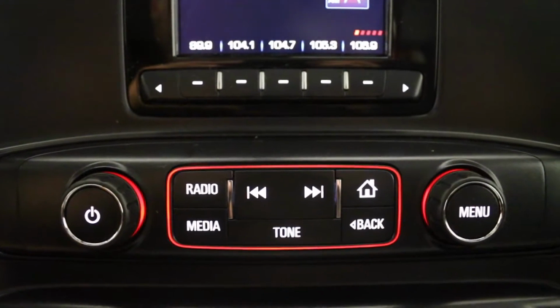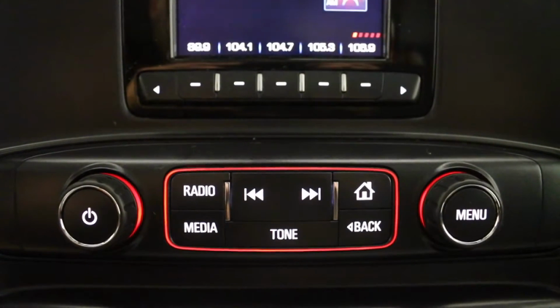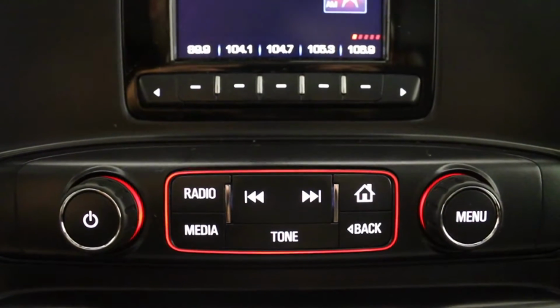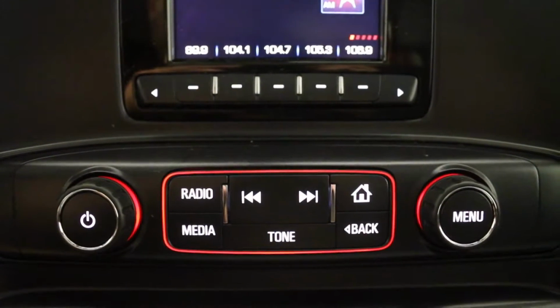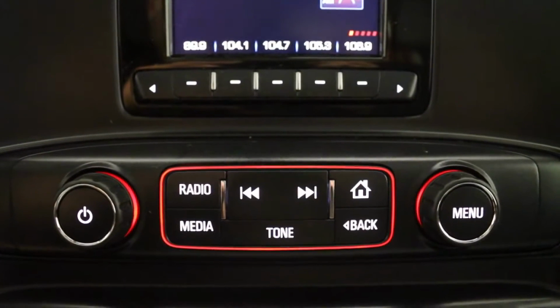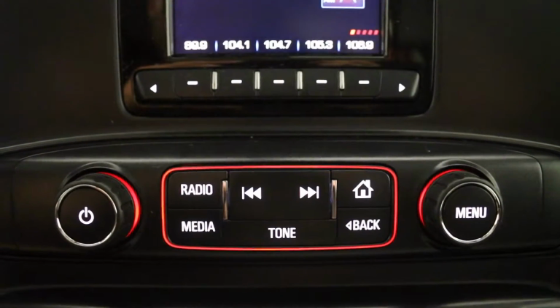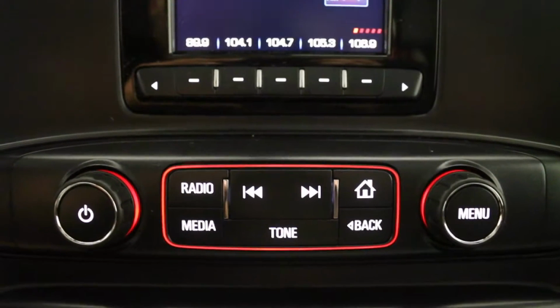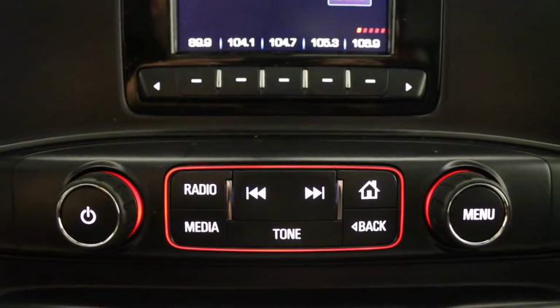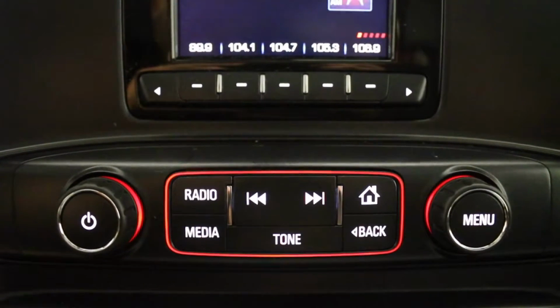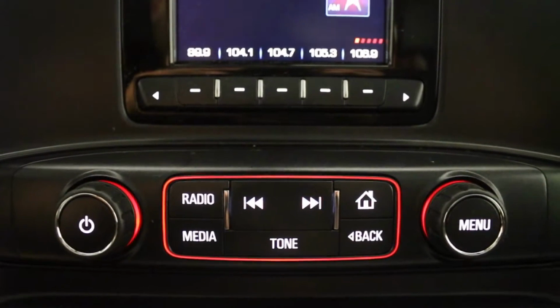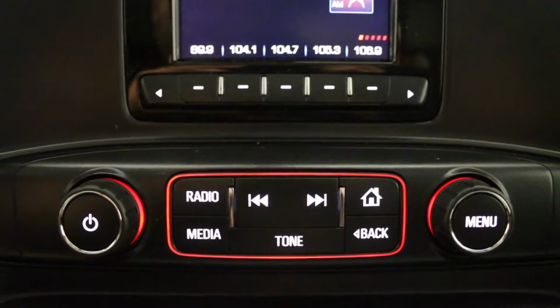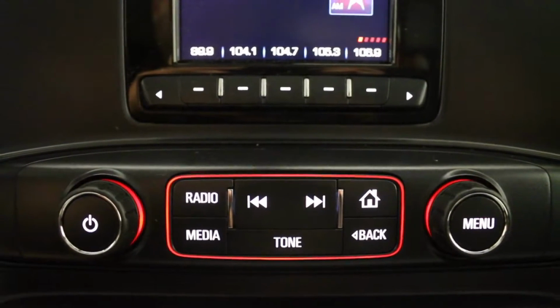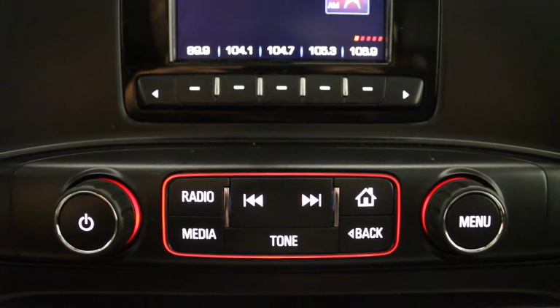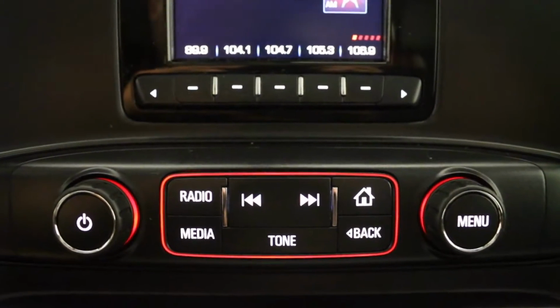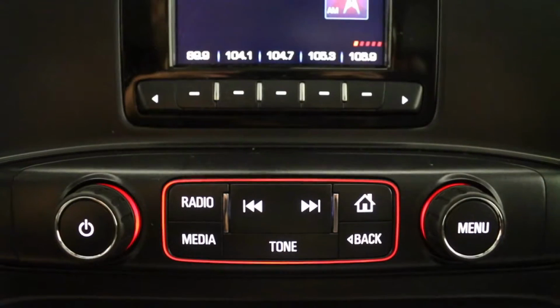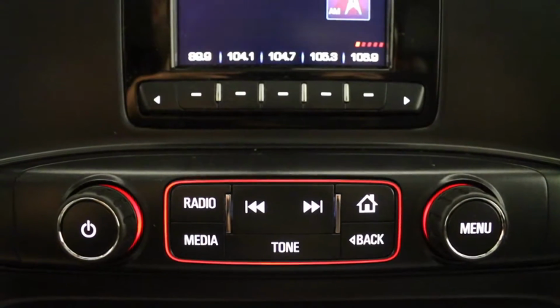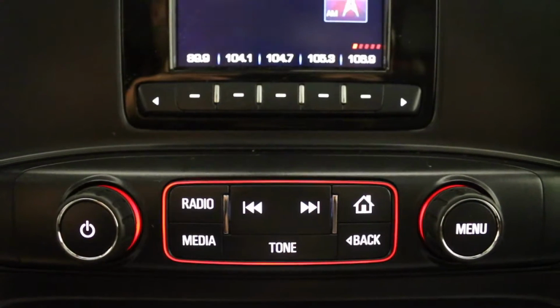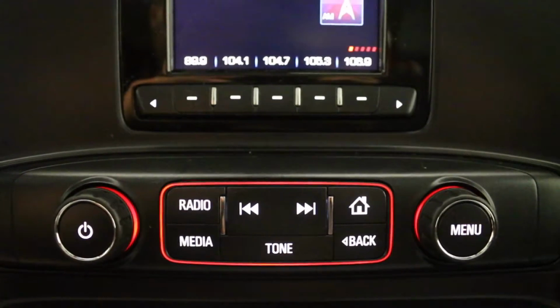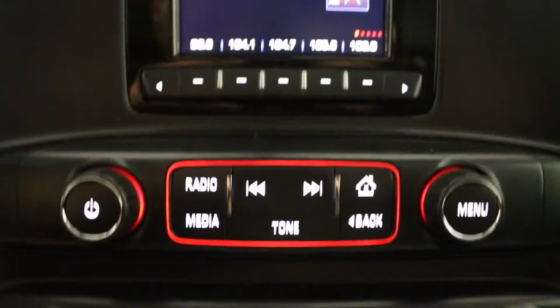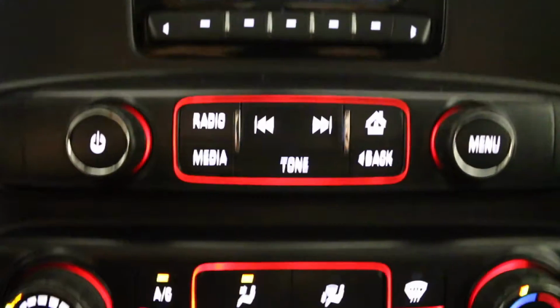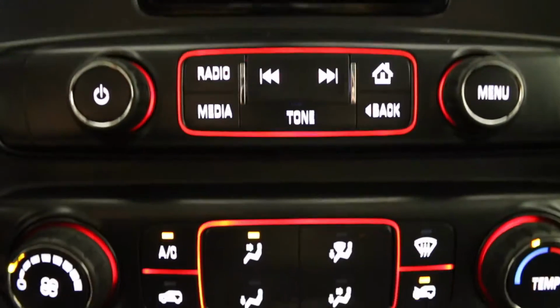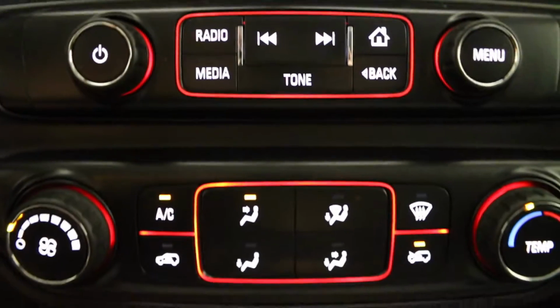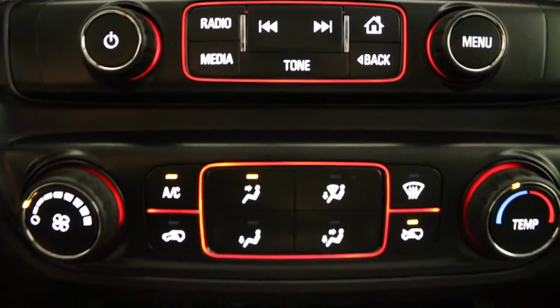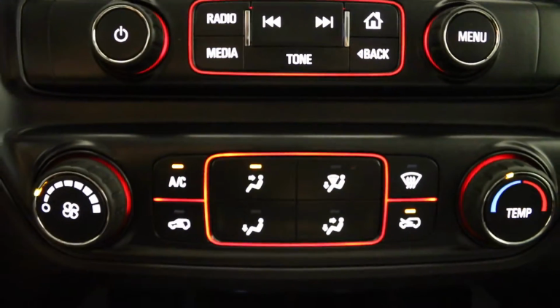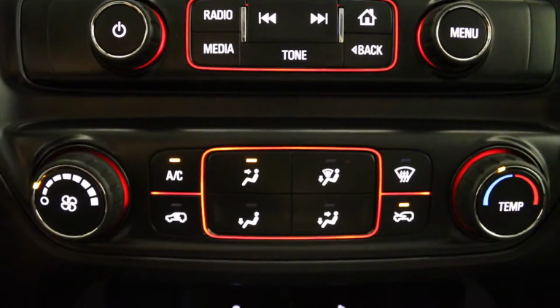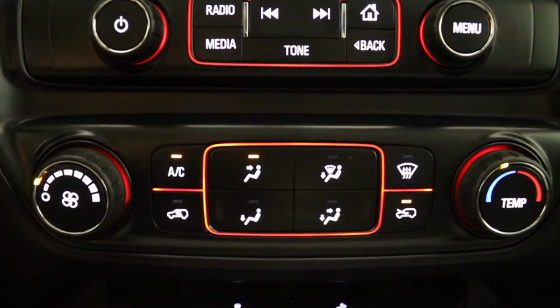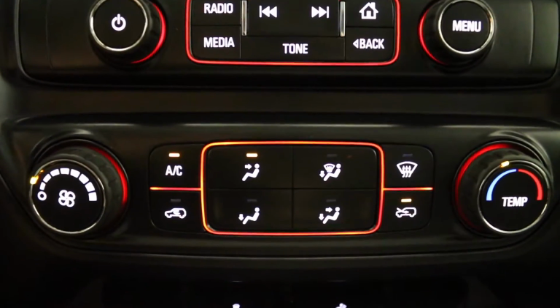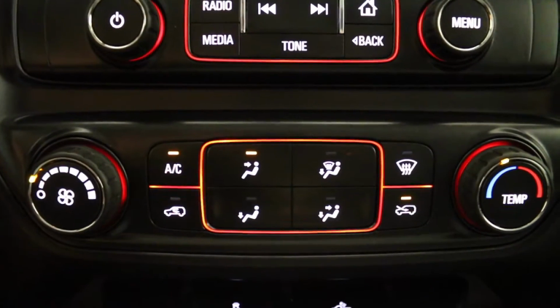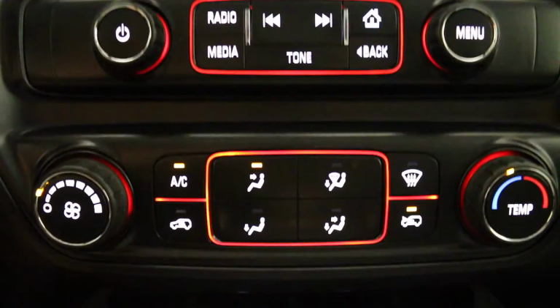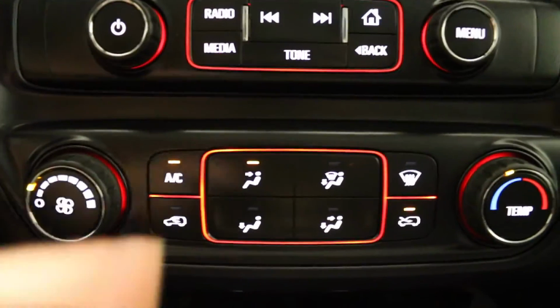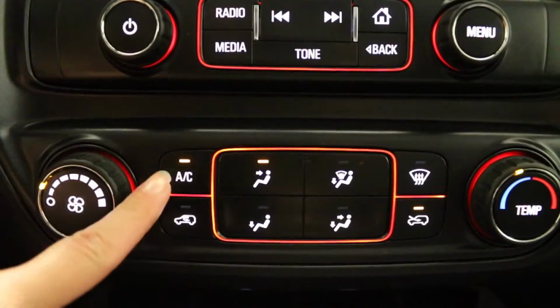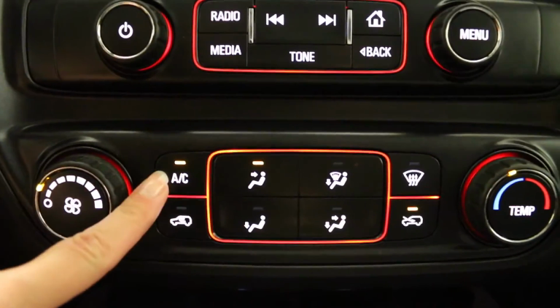It includes AM, FM, auxiliary, and USB audio inputs. Below the display is your climate controls, which includes air conditioning.